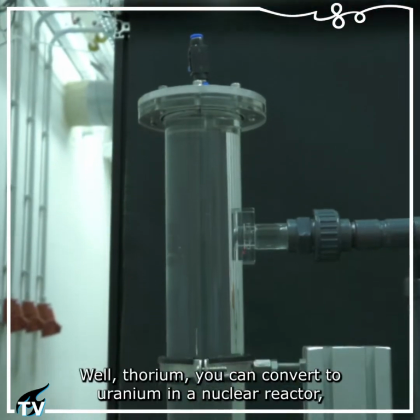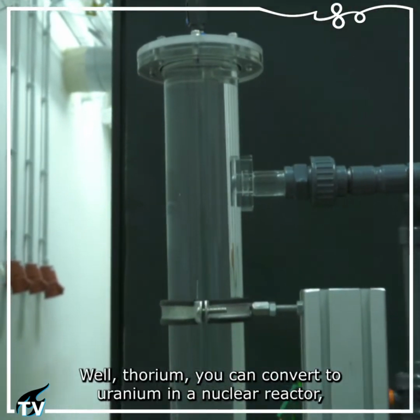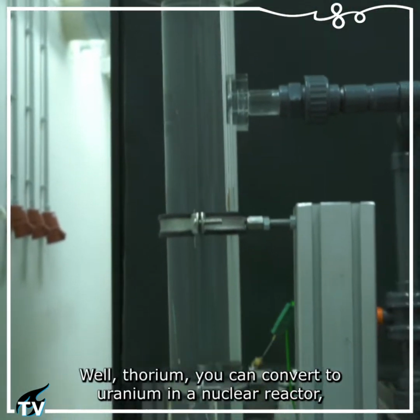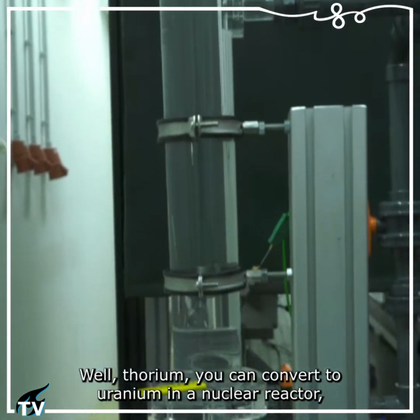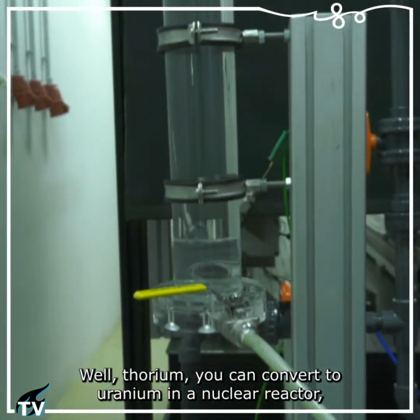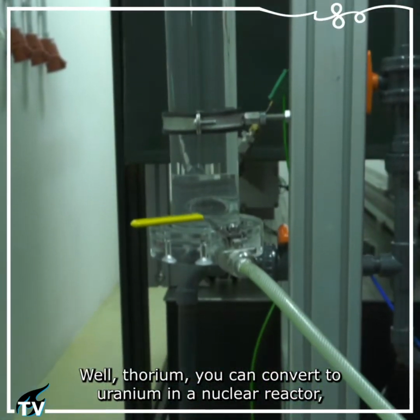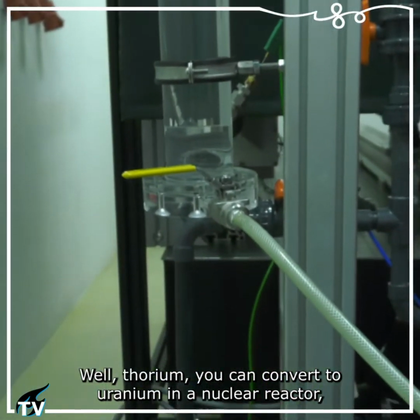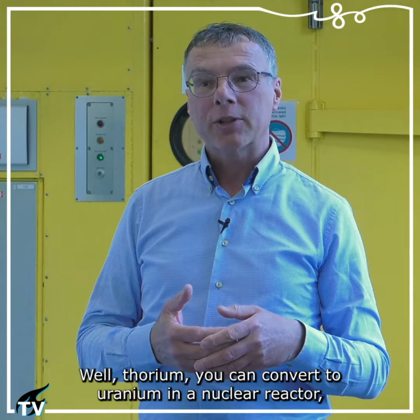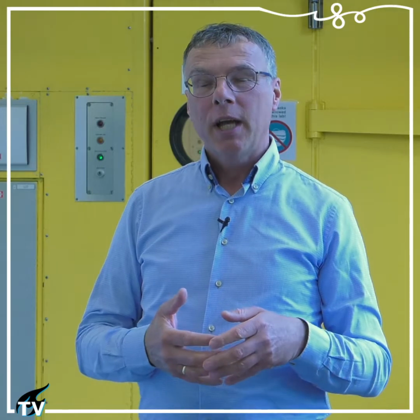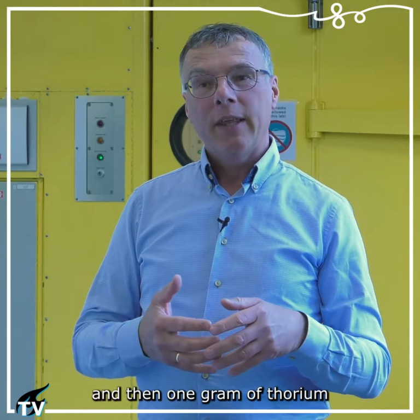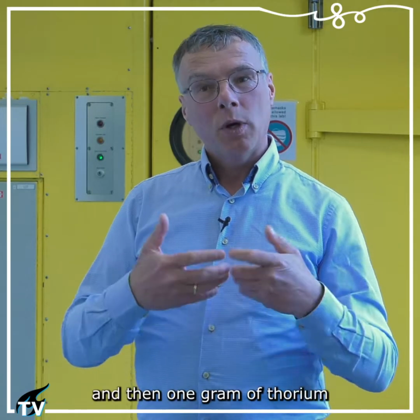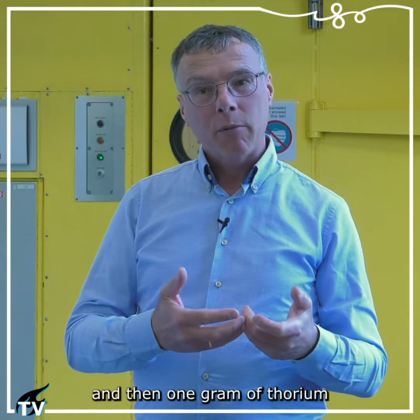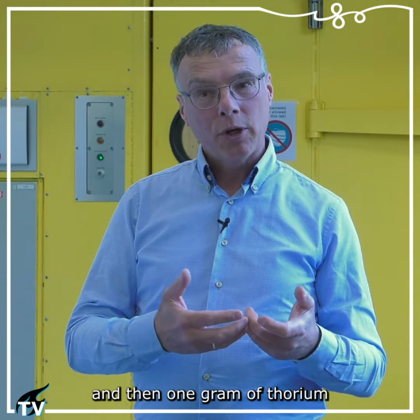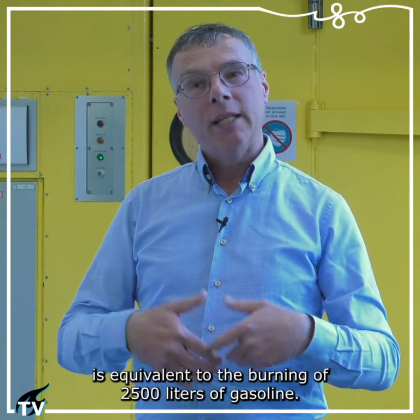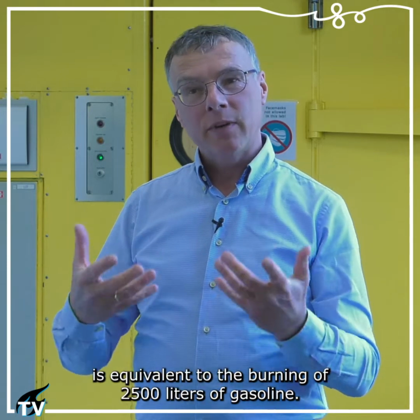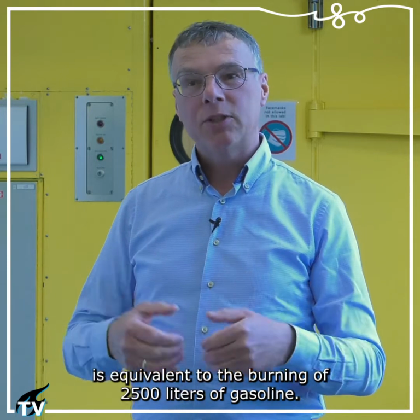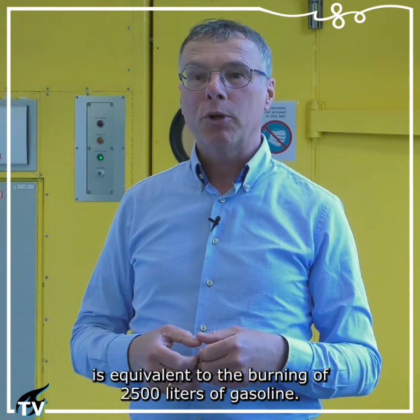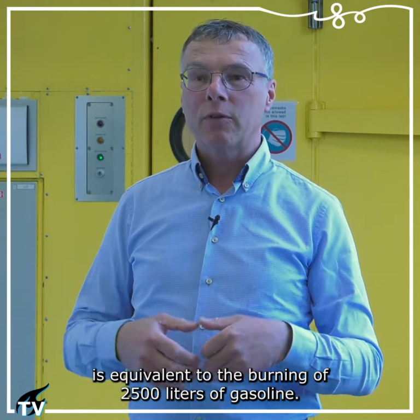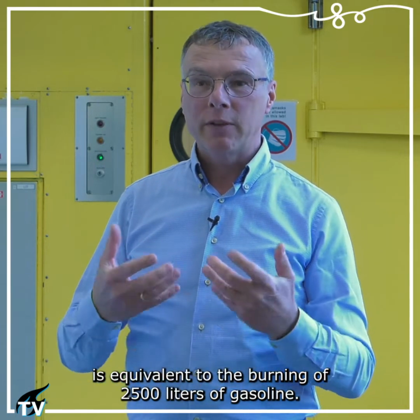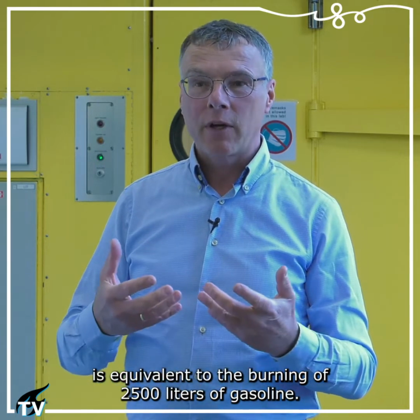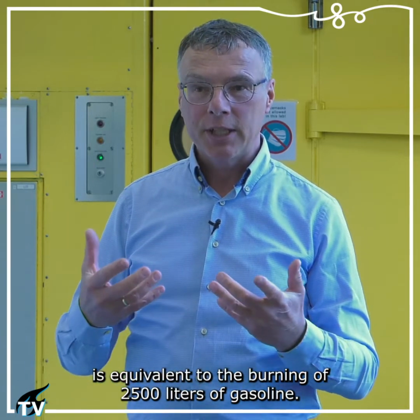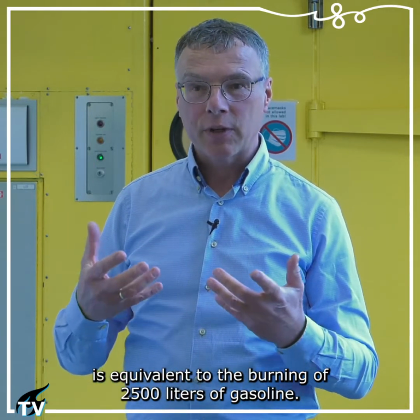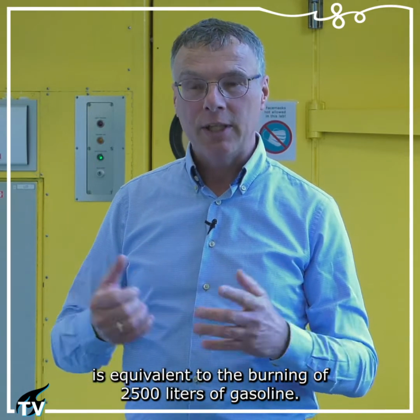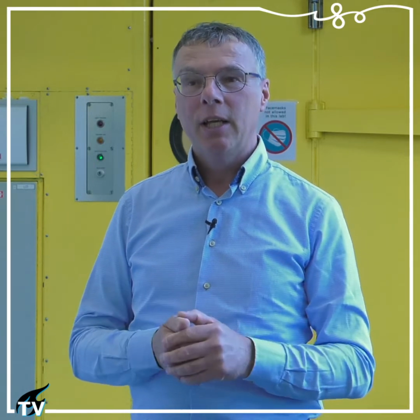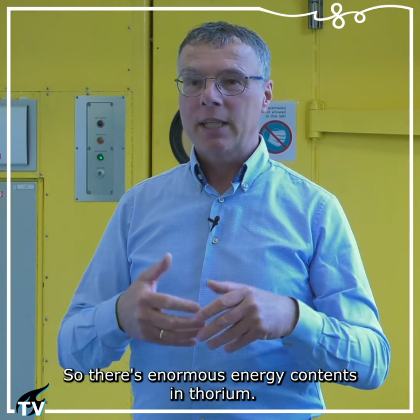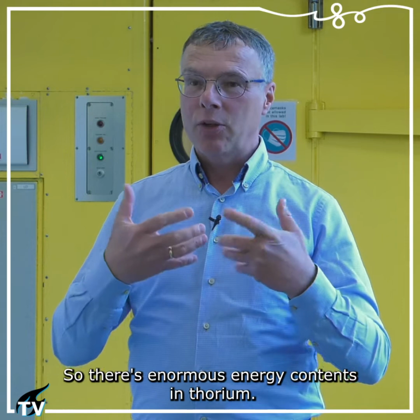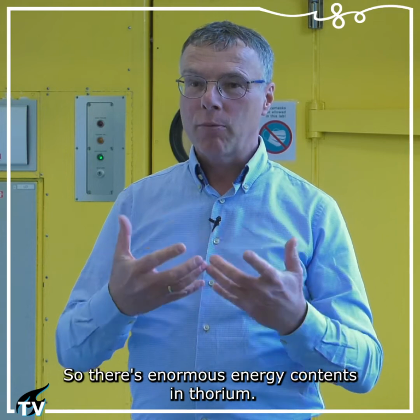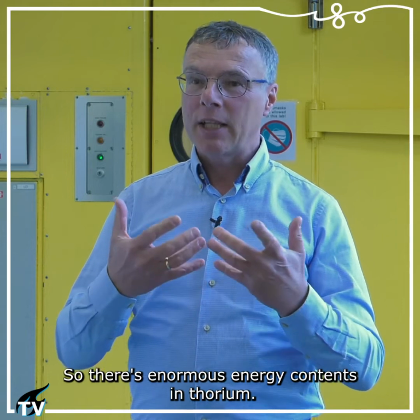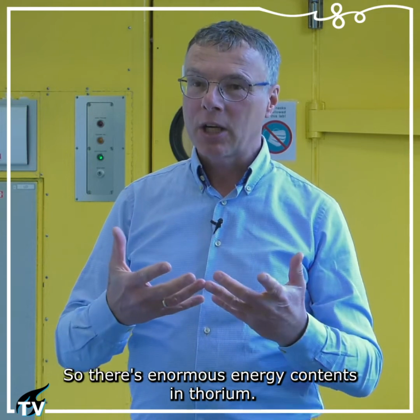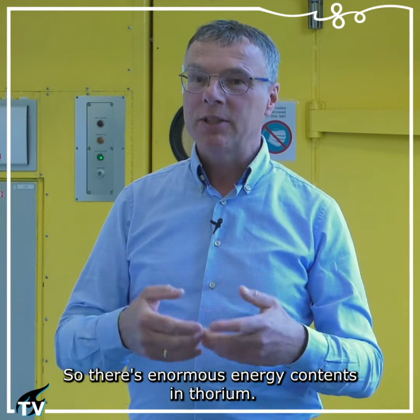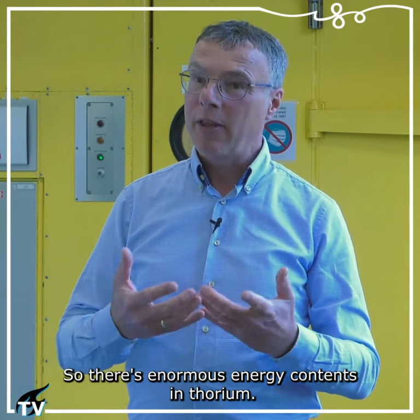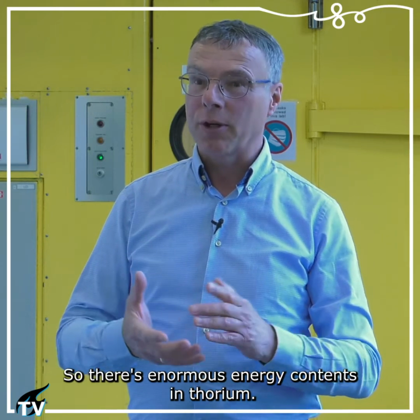Thorium can be converted to uranium in a nuclear reactor, and one gram of thorium is equivalent to the burning of 2,500 liters of gasoline. So there's enormous energy content in thorium.